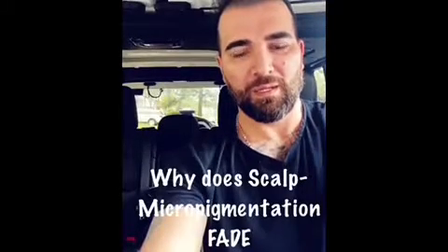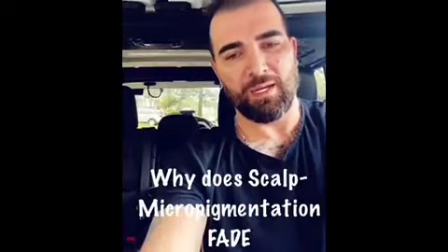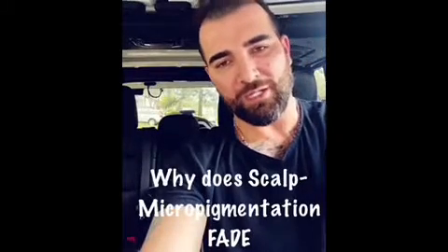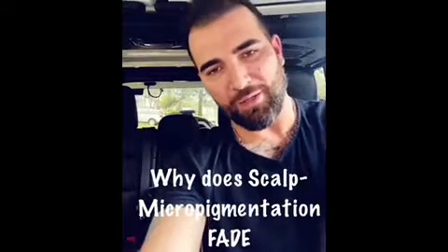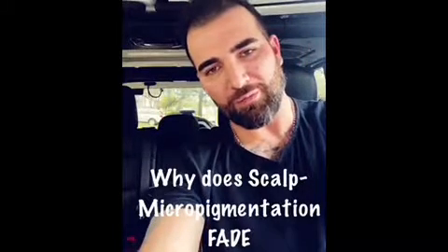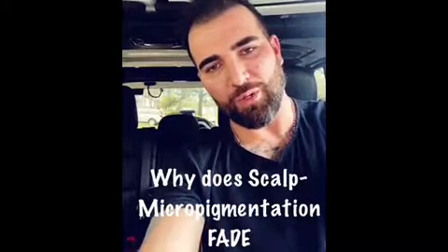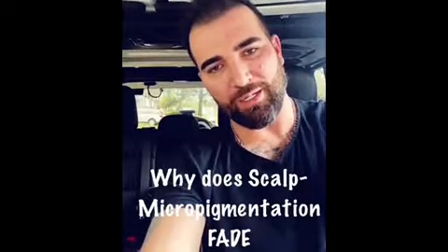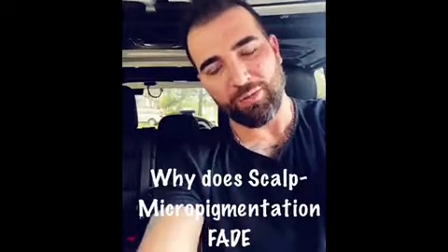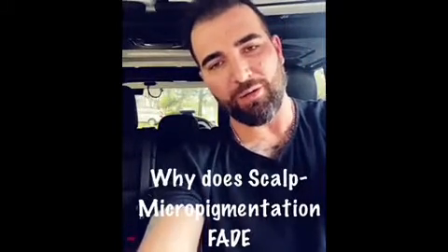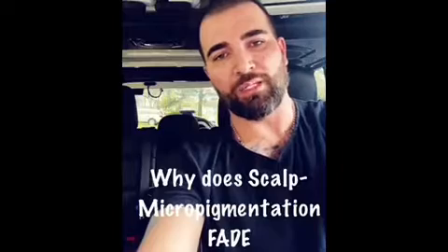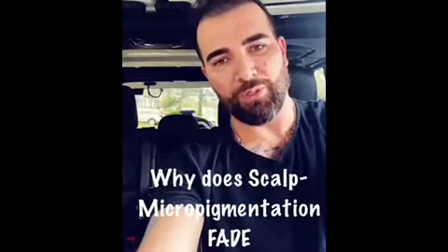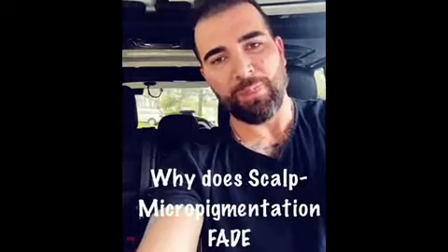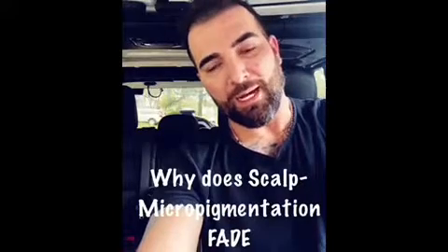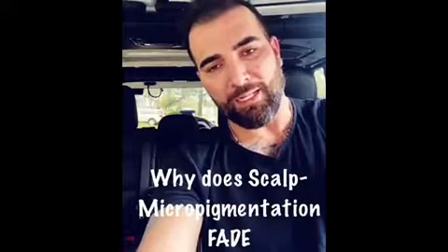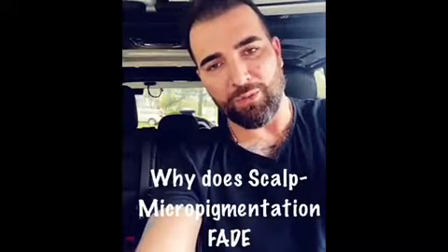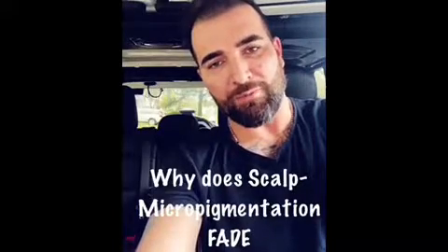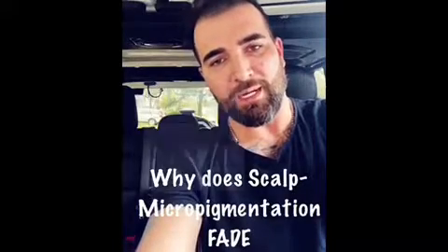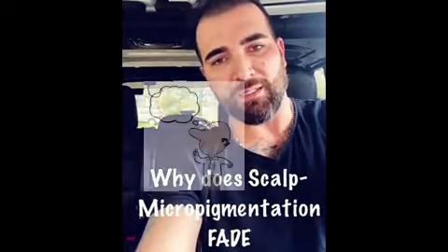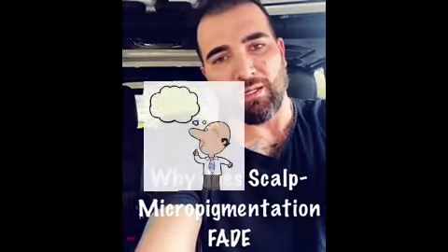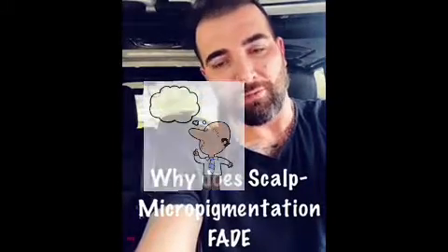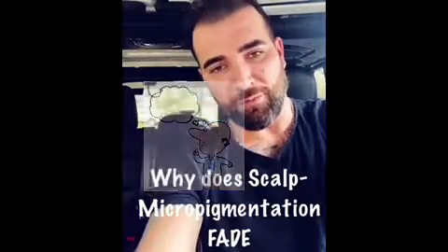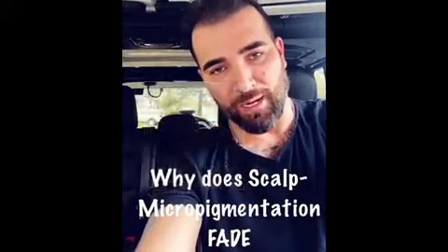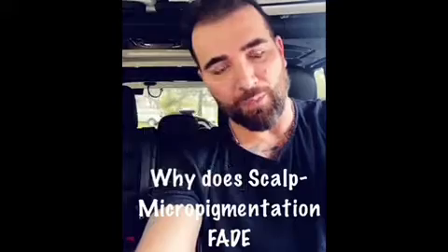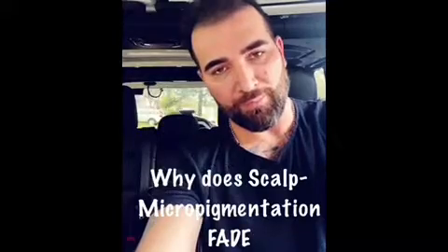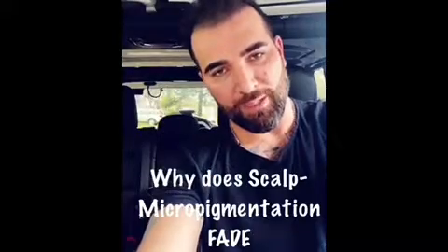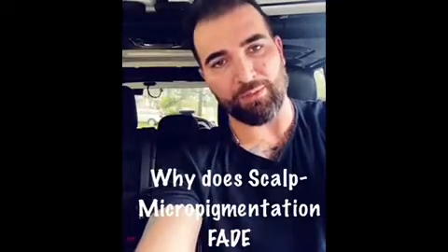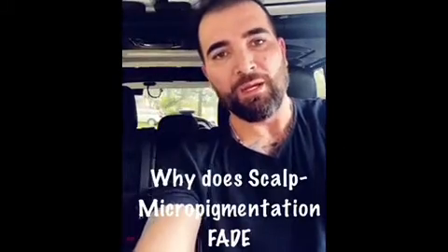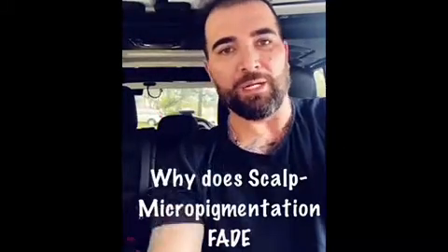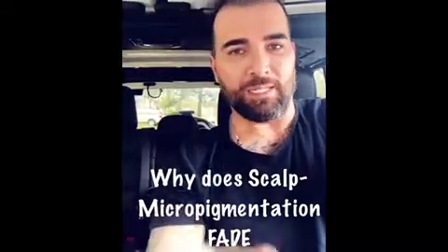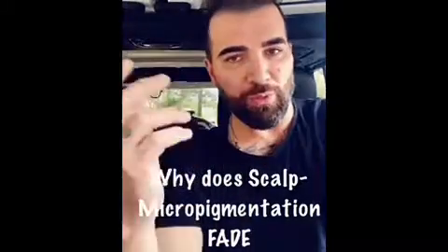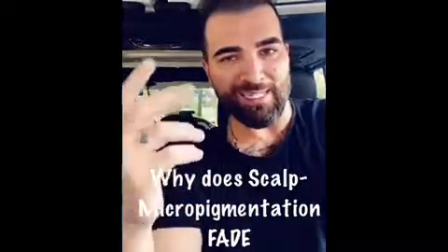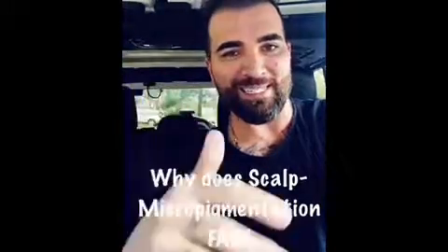Hey guys, Jonathan here of Drill Hair Inc, got another quick tip for you. A lot of clients come into the office and they ask us: does it fade over time? Well, here's the answer, because the tattooing process essentially...